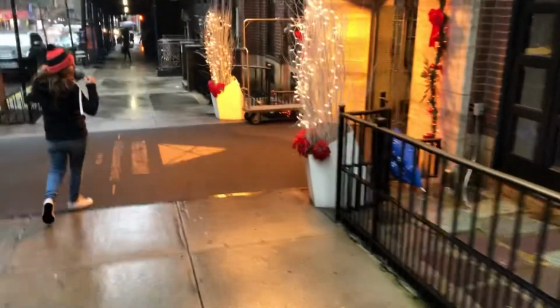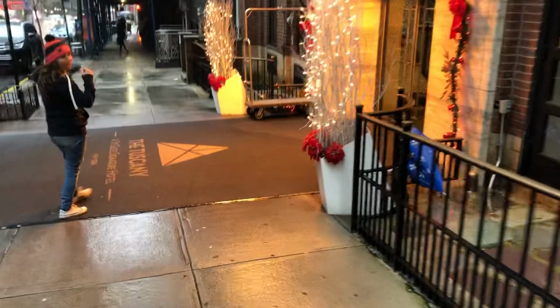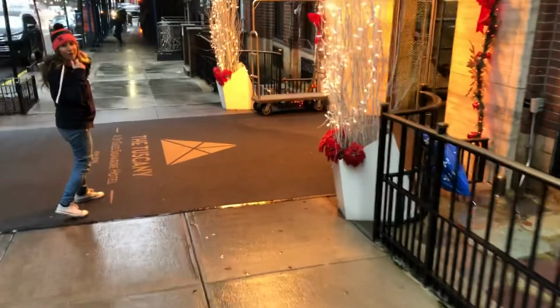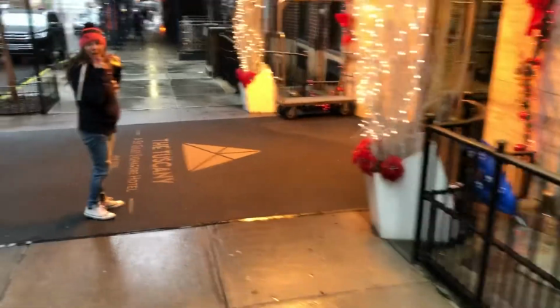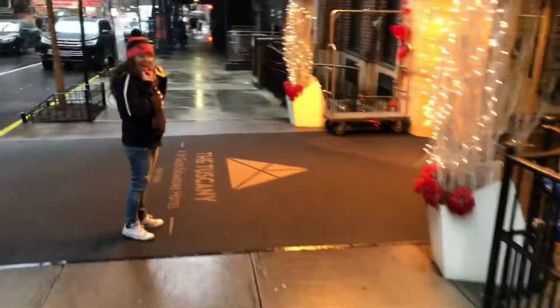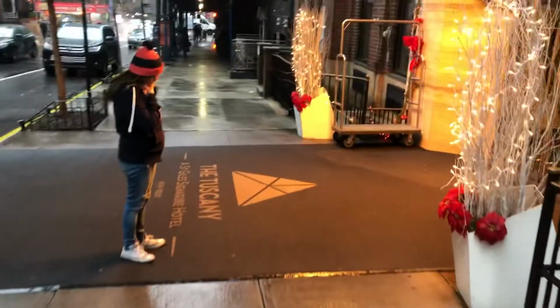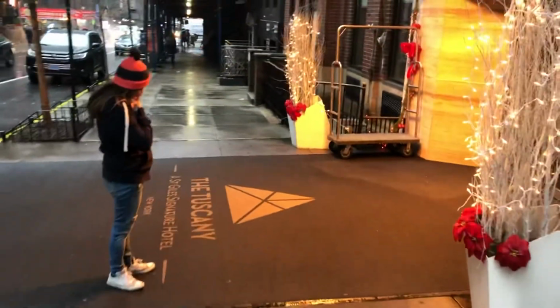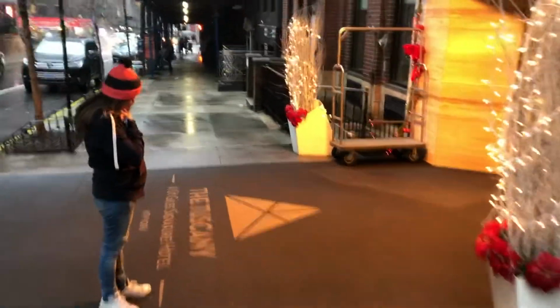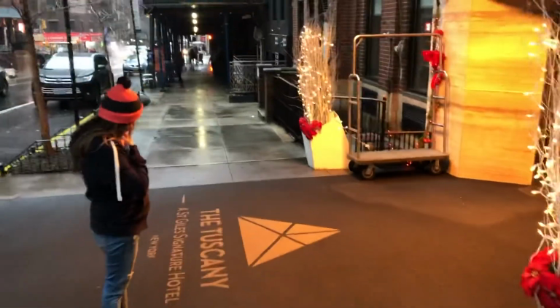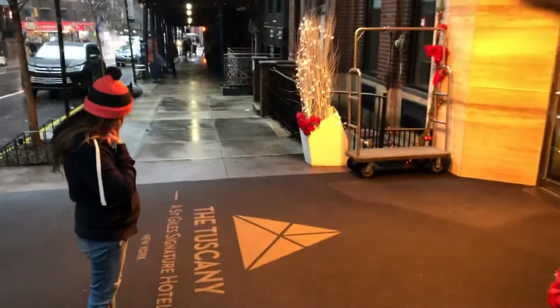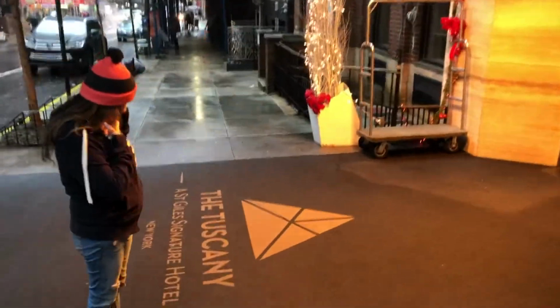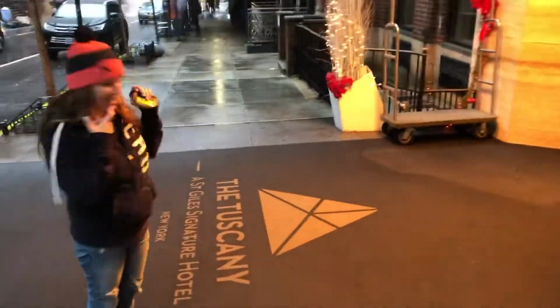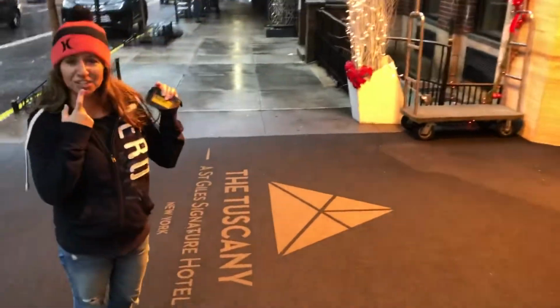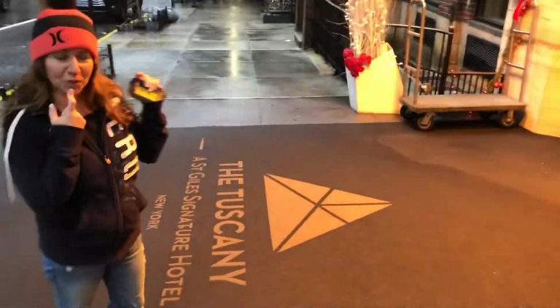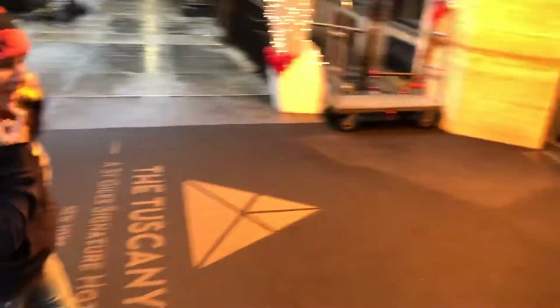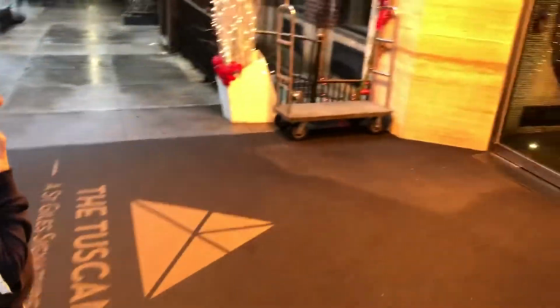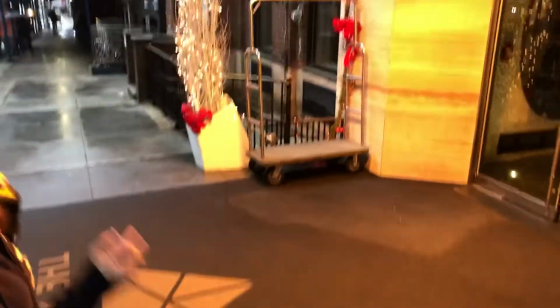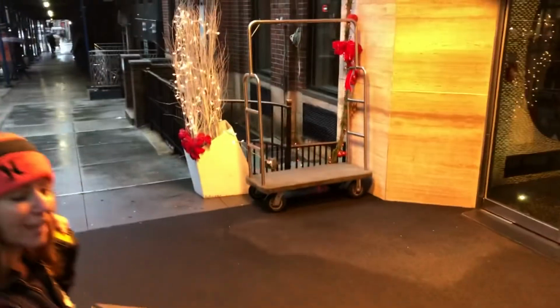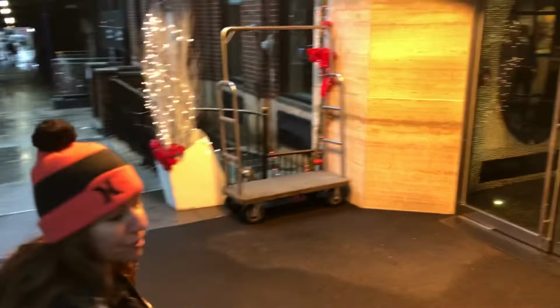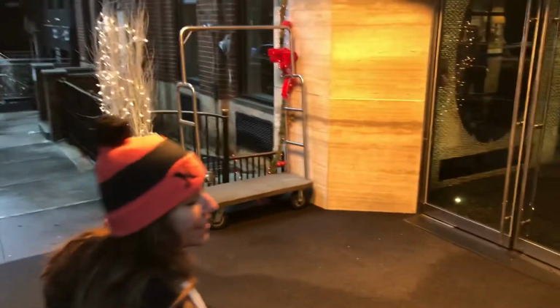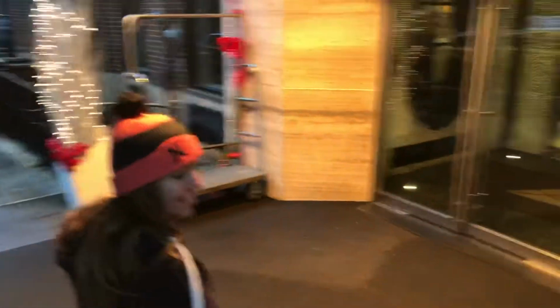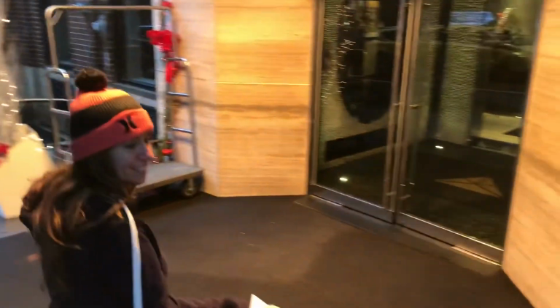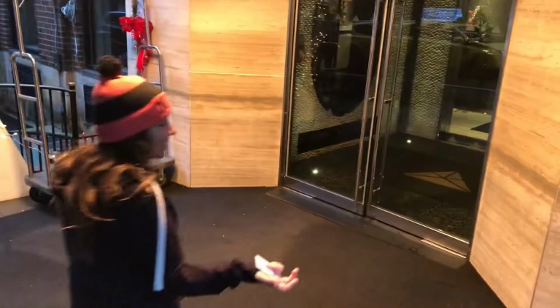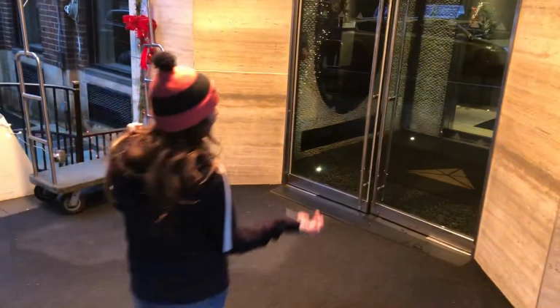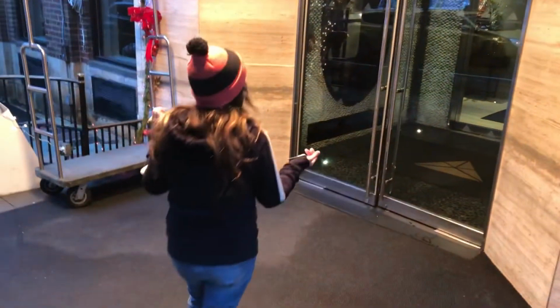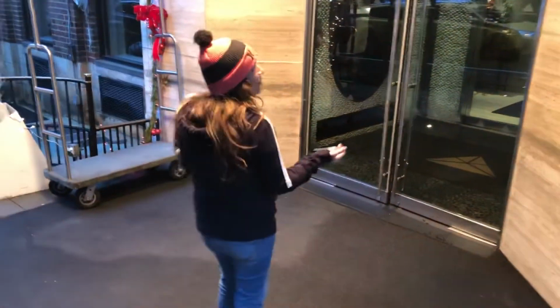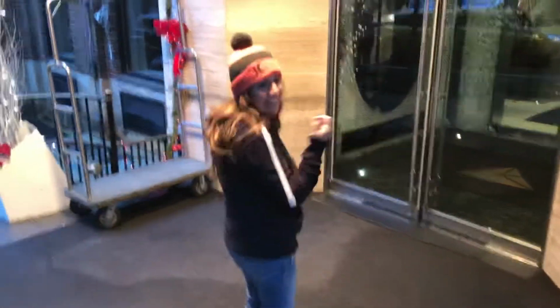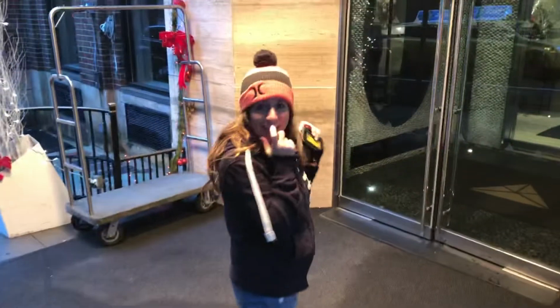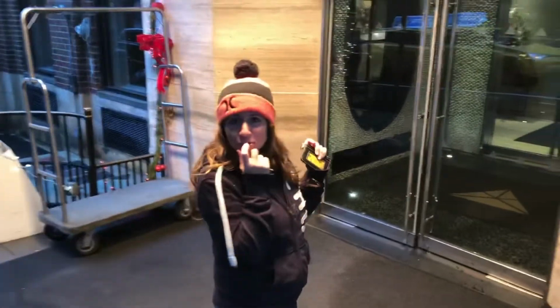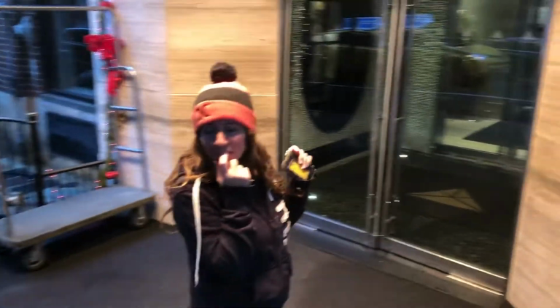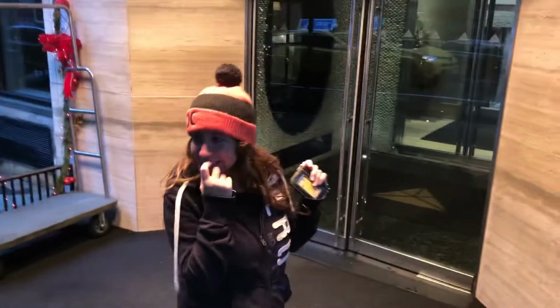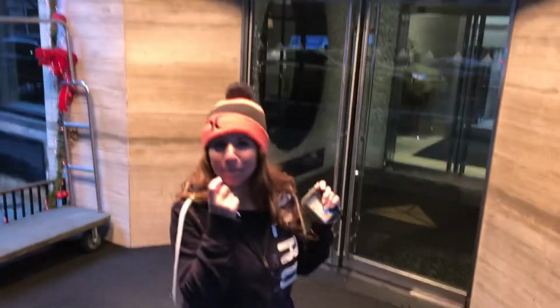Here we are at the St. Gile Signature Hotel, the Tuscany. Look how pretty this is — all these heat lamps. Do you feel the heat lamp?